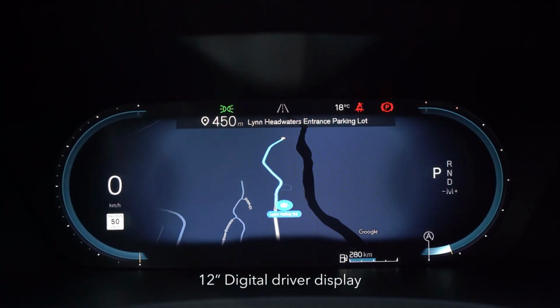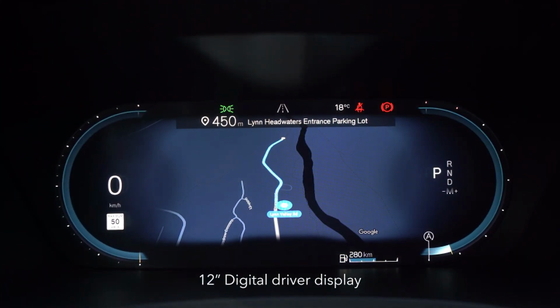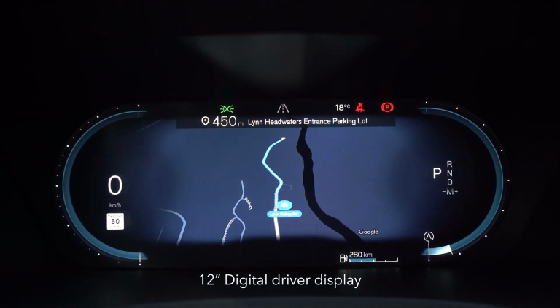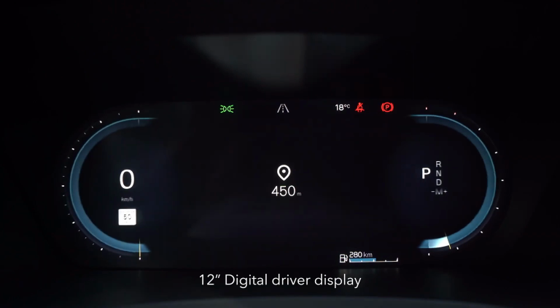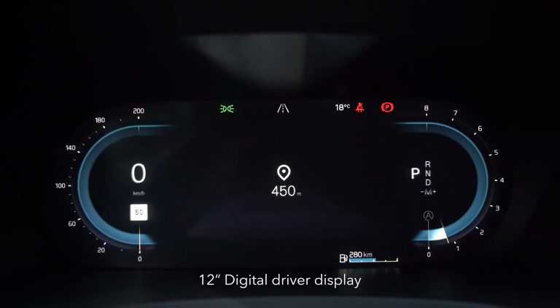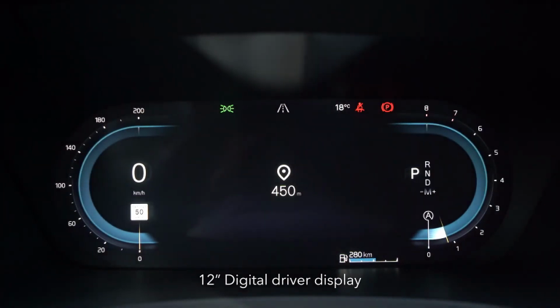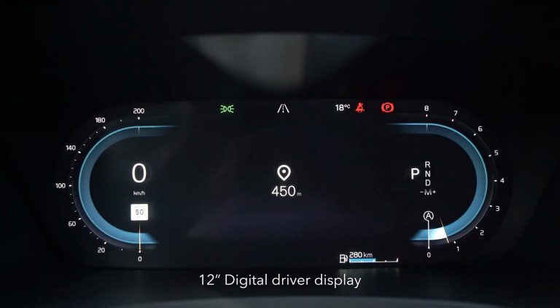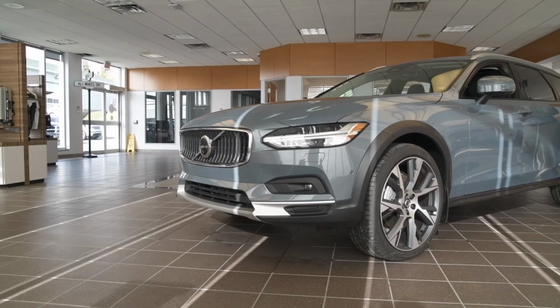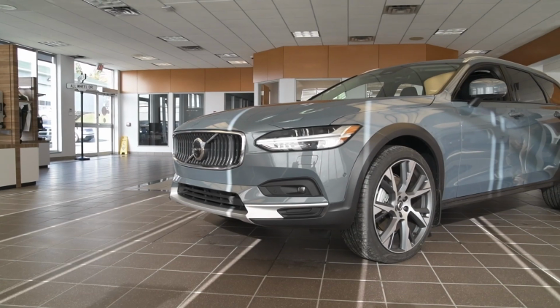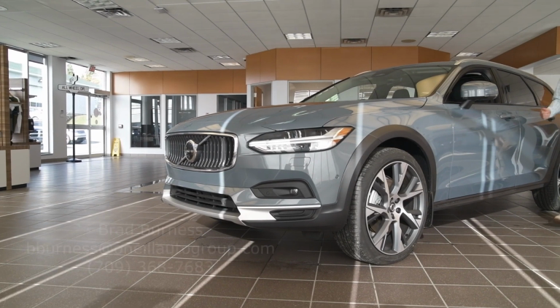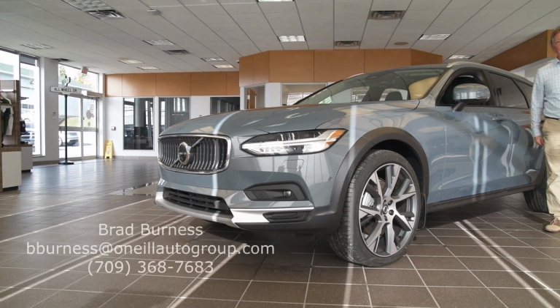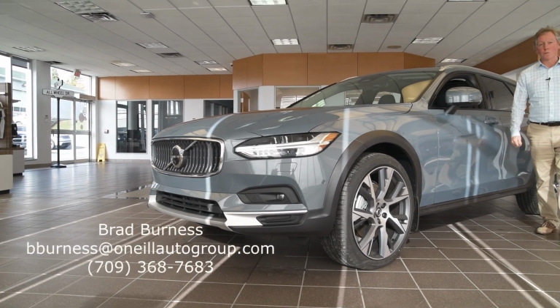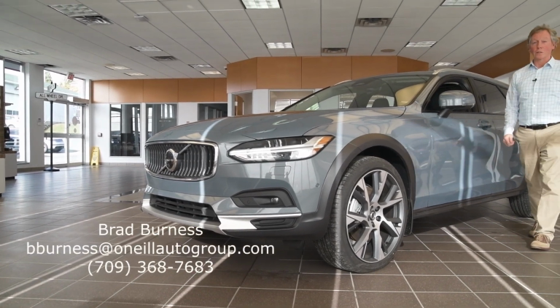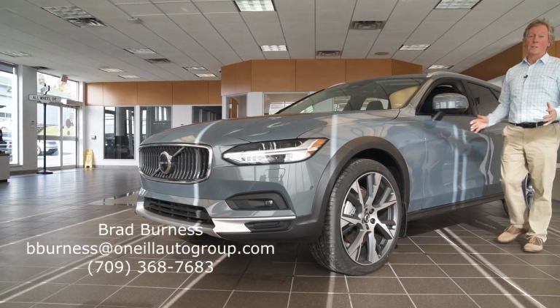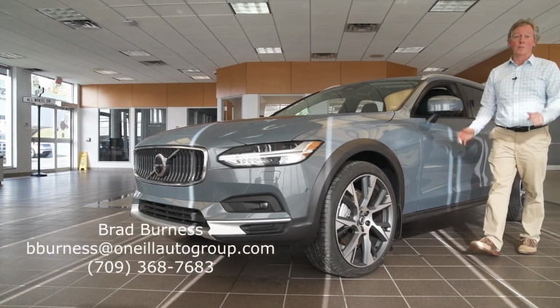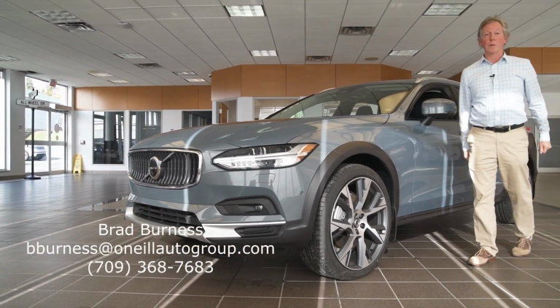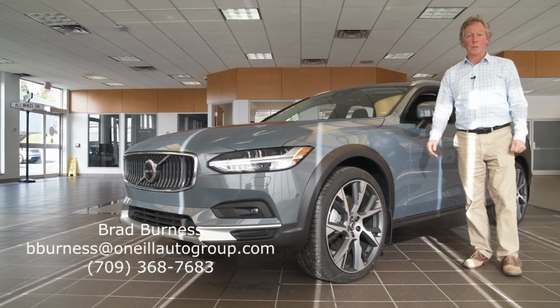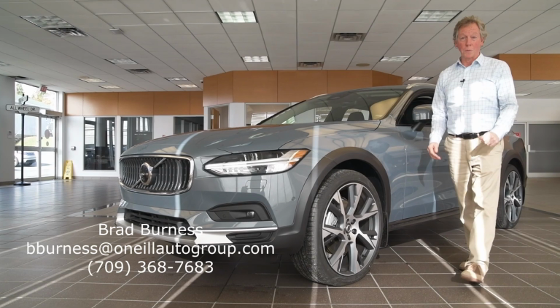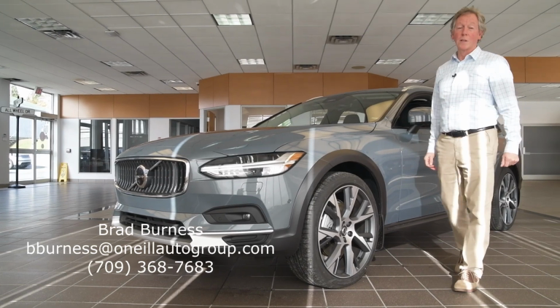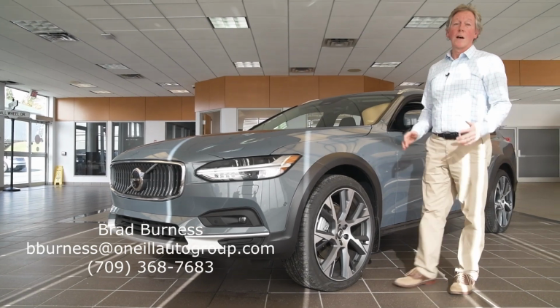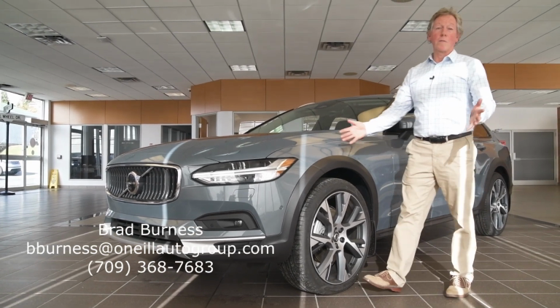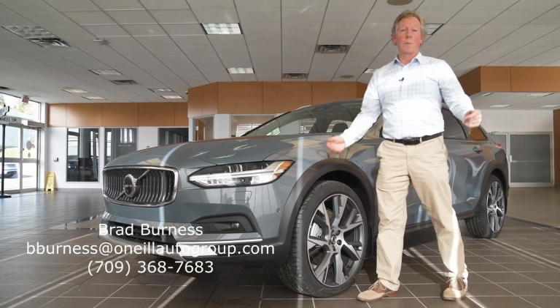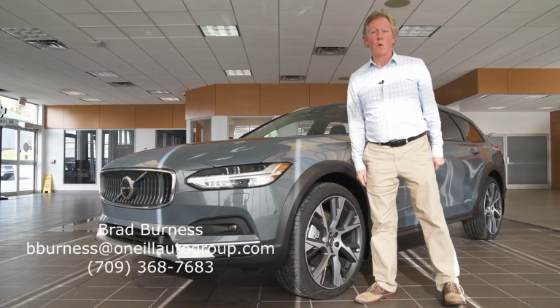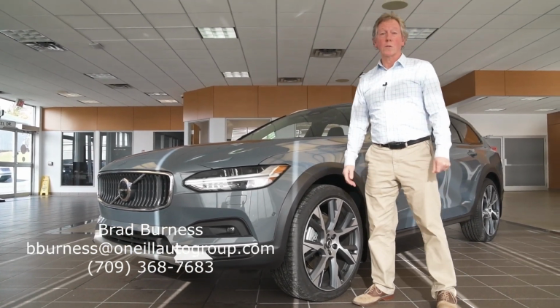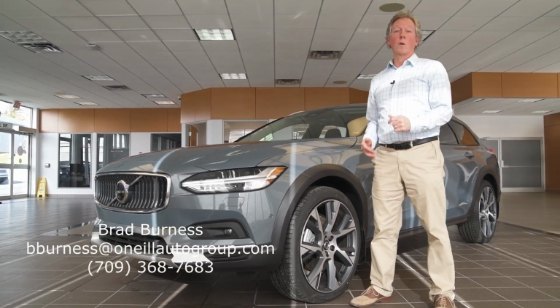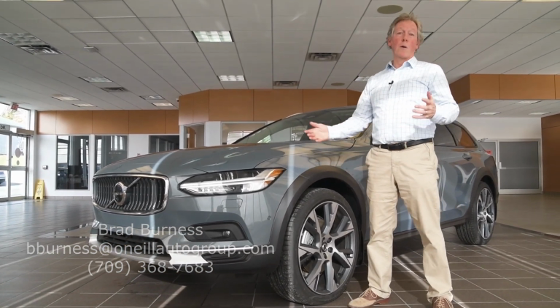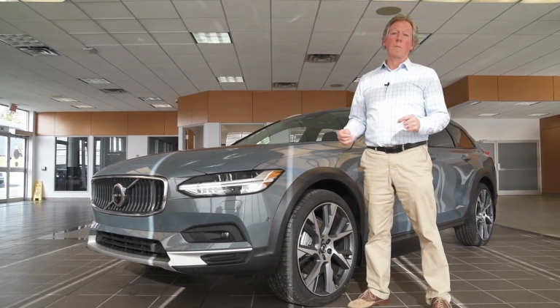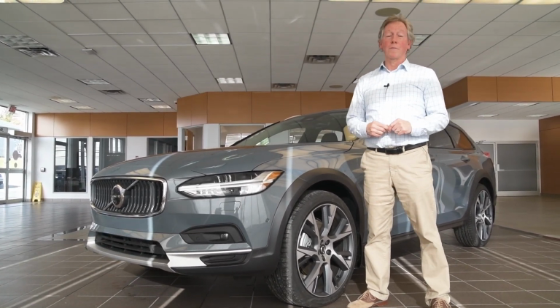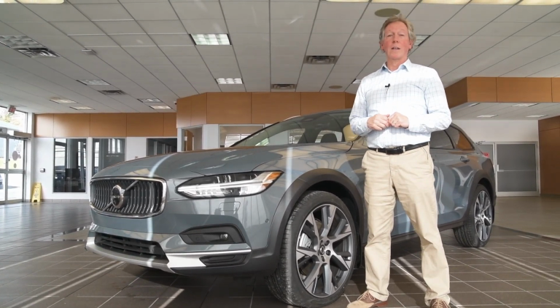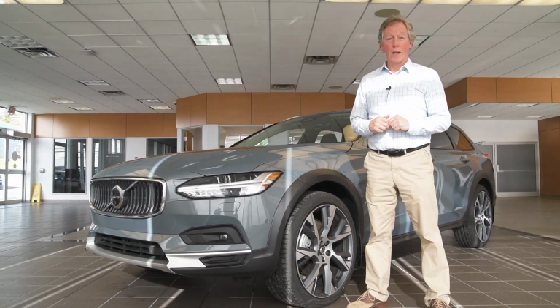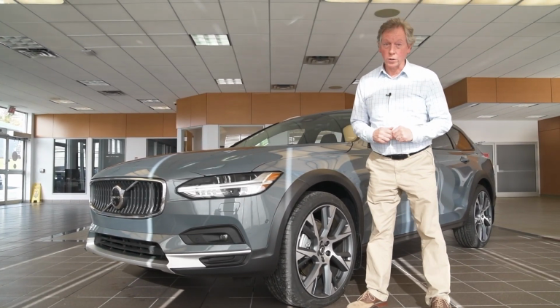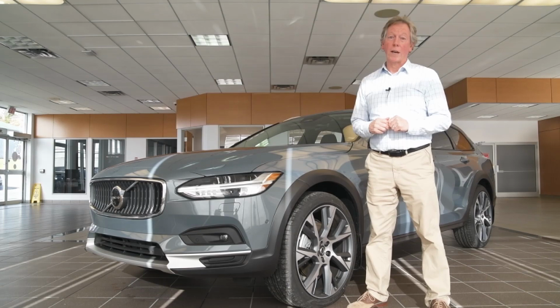The driver screen on these Volvos is all configurable as well — you can change exactly what you want to see. We're really excited about these new Volvos, and I'd love to demonstrate some of these features in person. I'm available by appointment, or by walk-in Monday to Friday, and all day on Saturday.